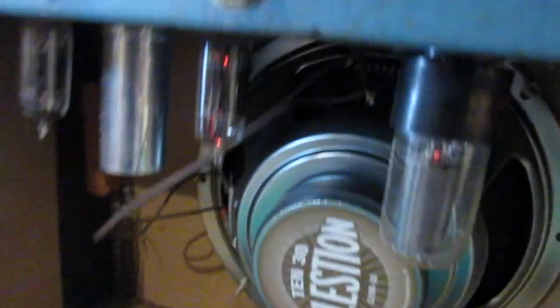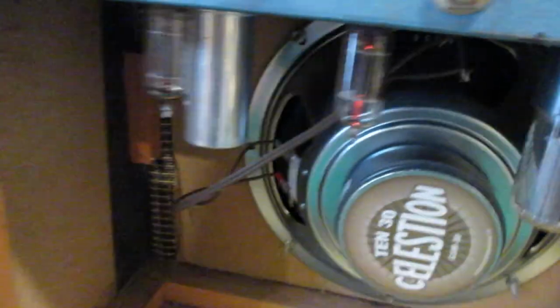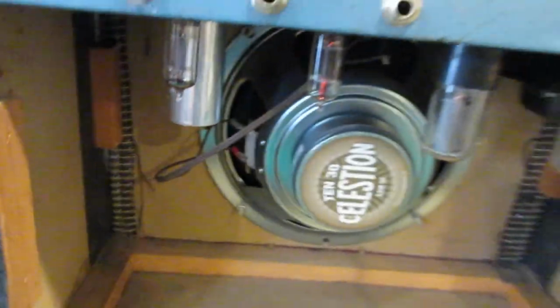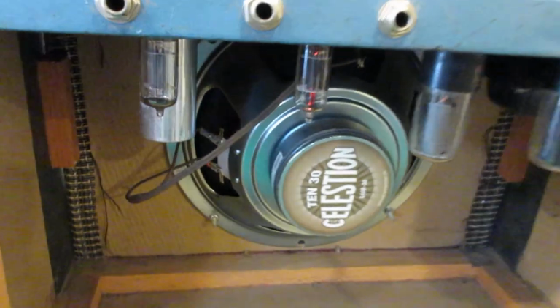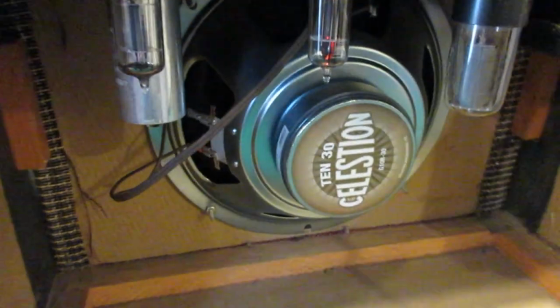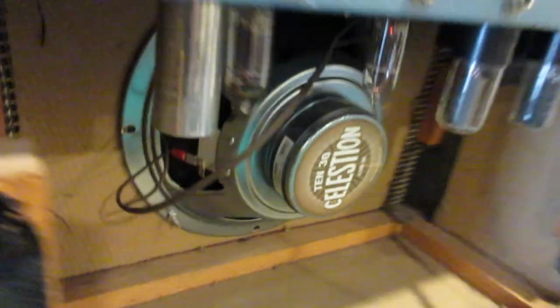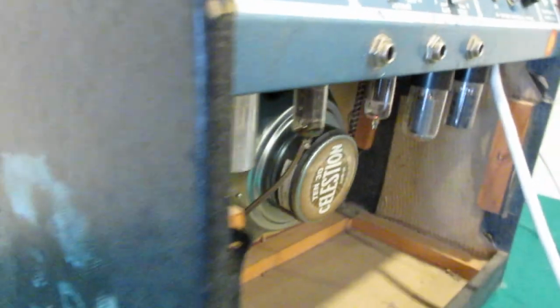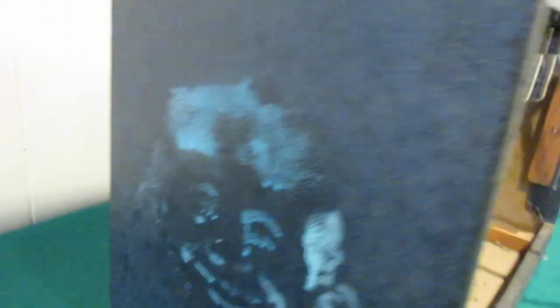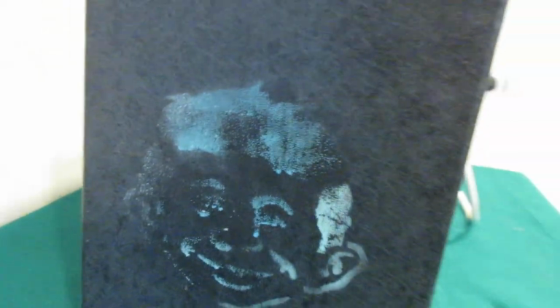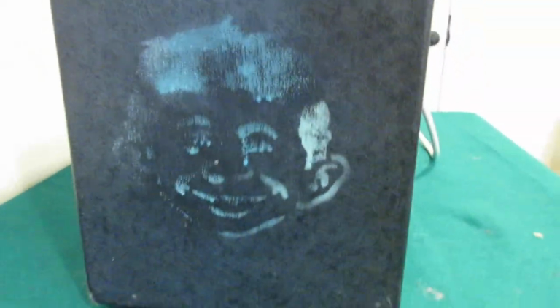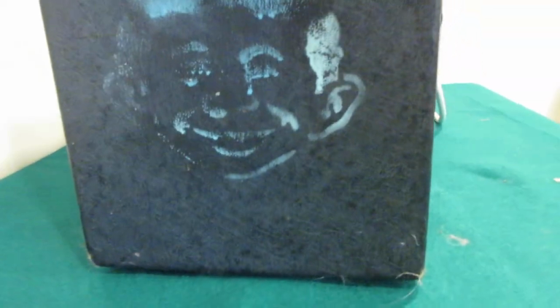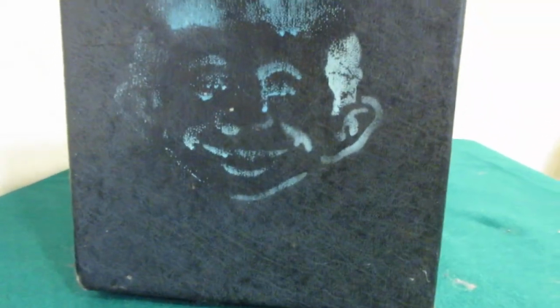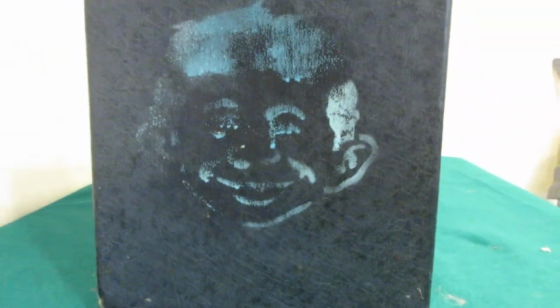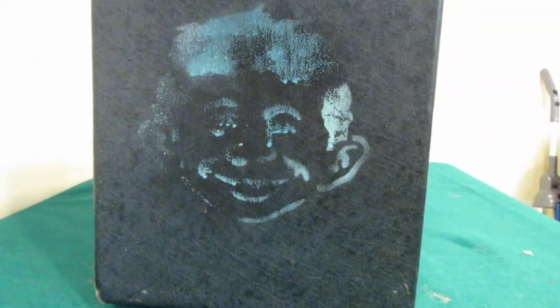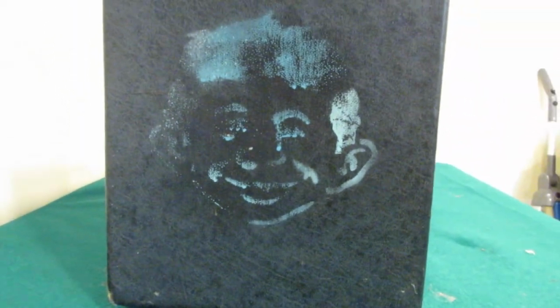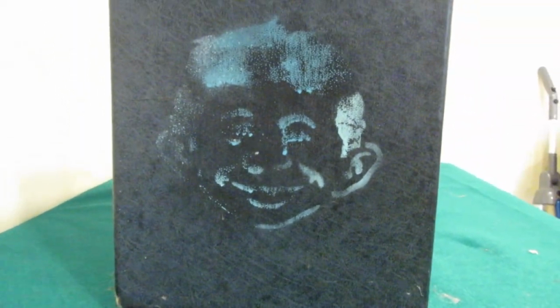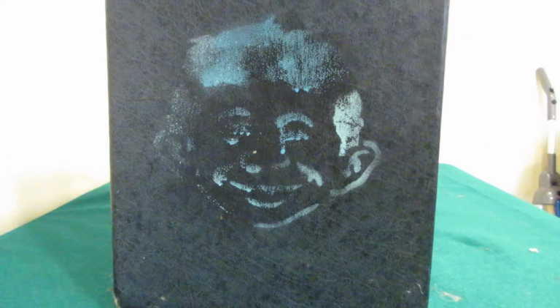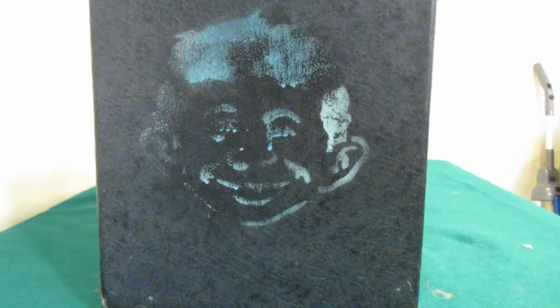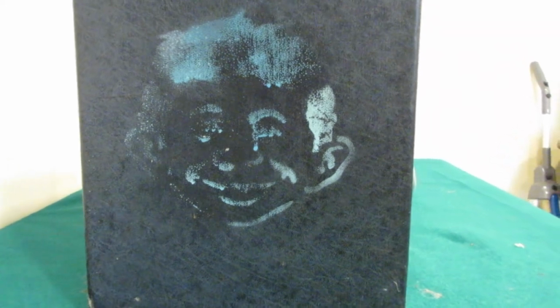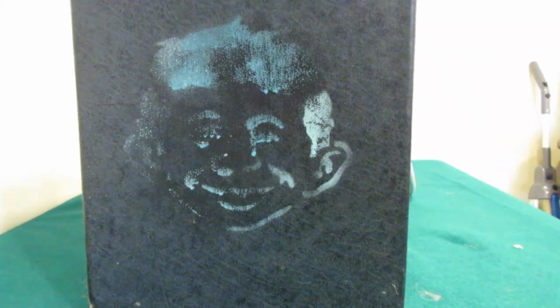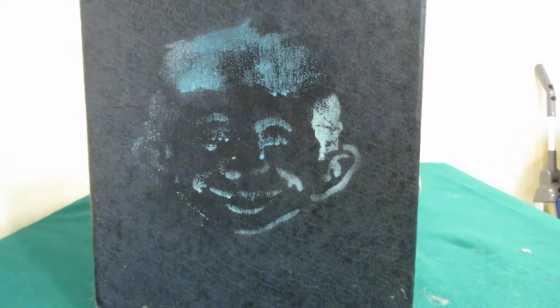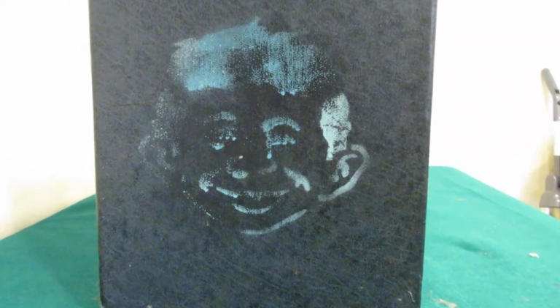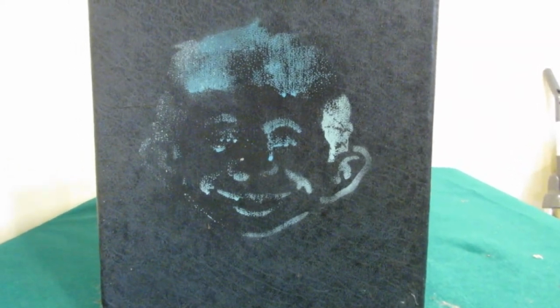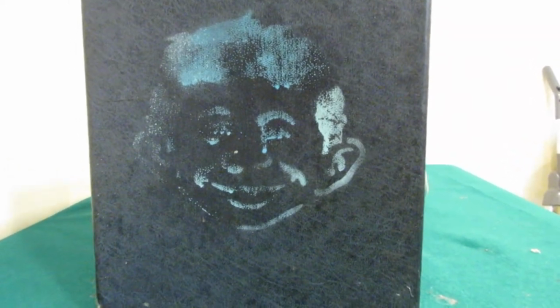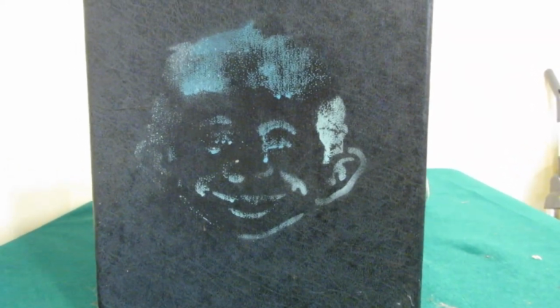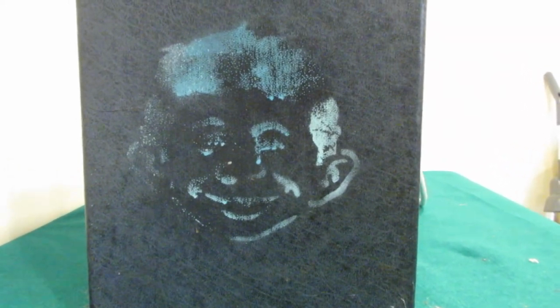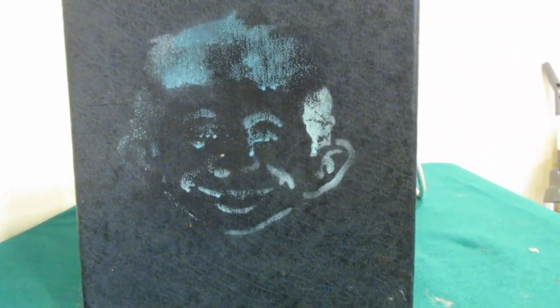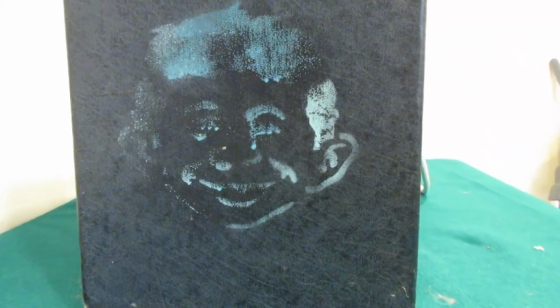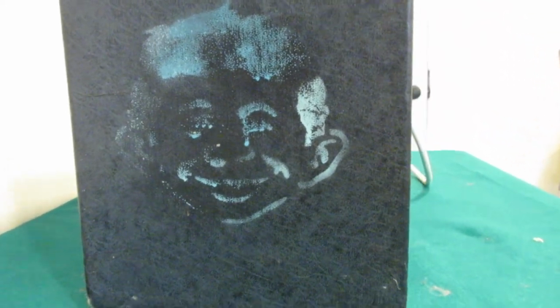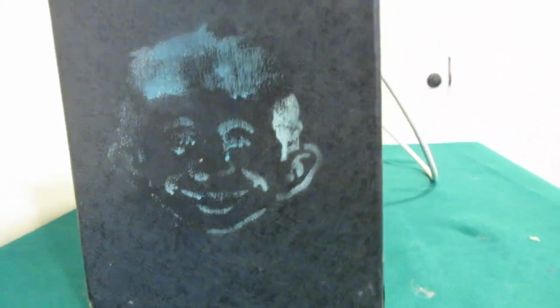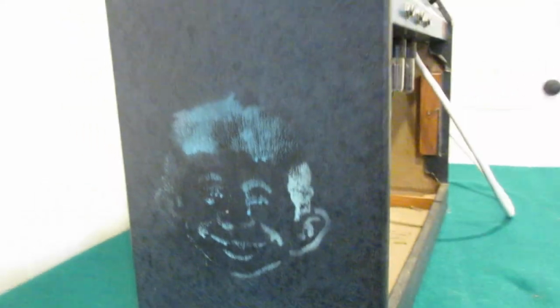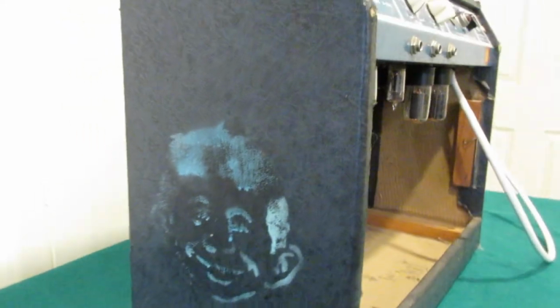Someone on the side over here — you can see painted, stenciled Alfred E. Newman, the main character from Mad magazine. Pretty funny — I thought it was.